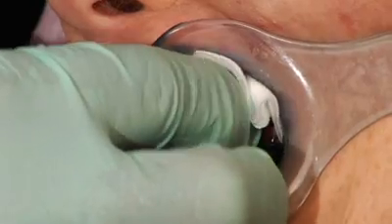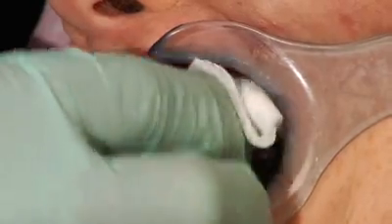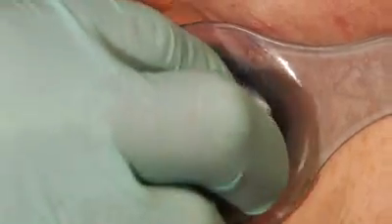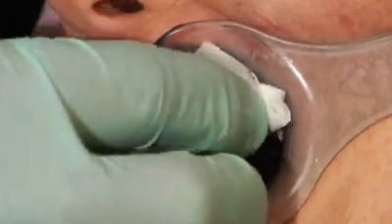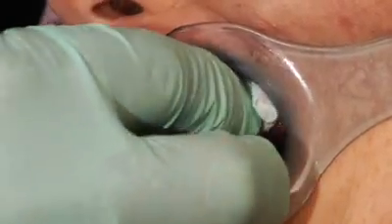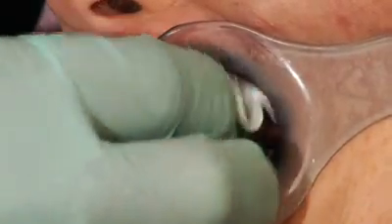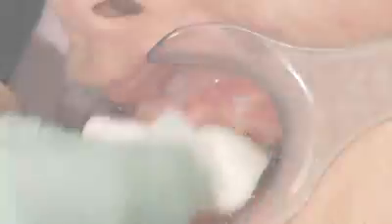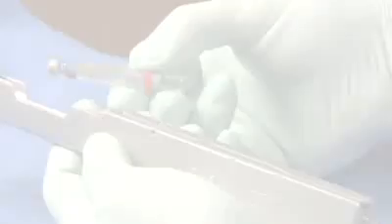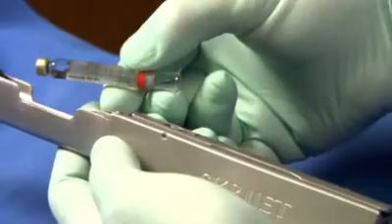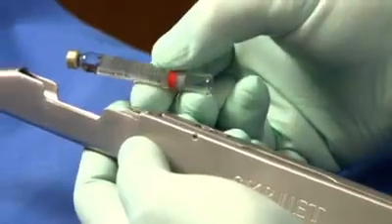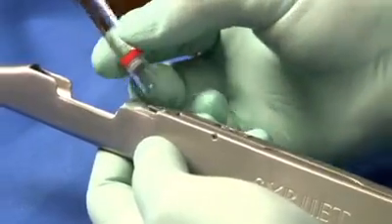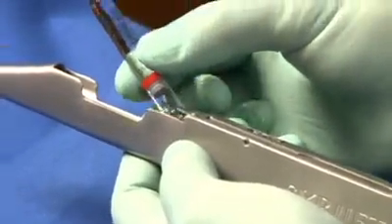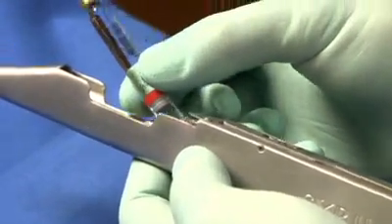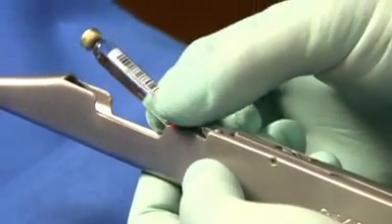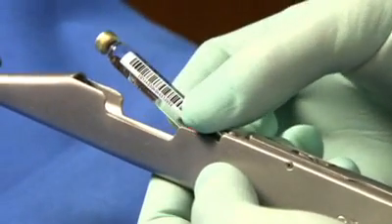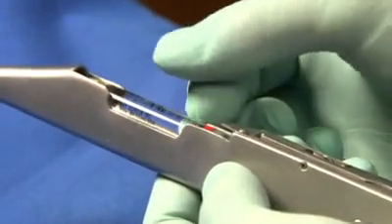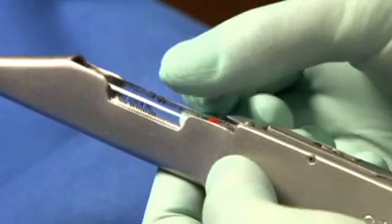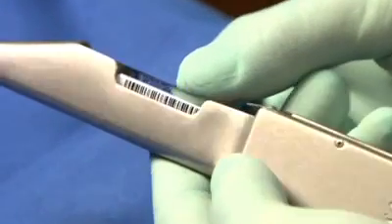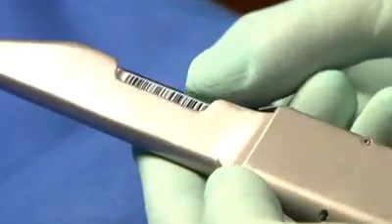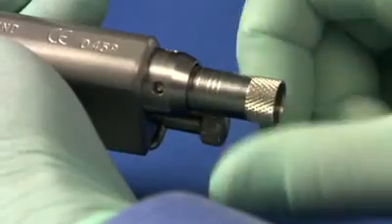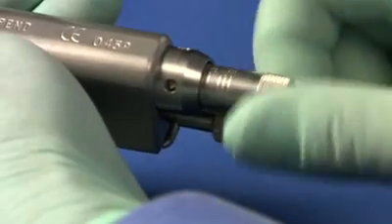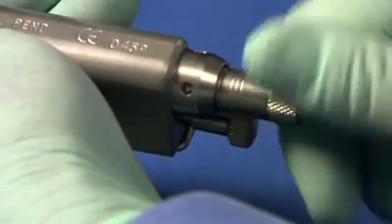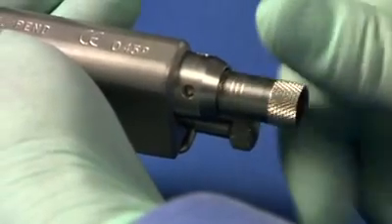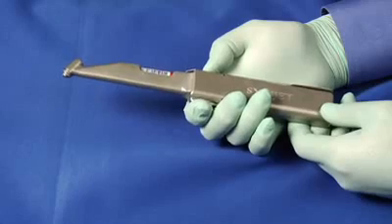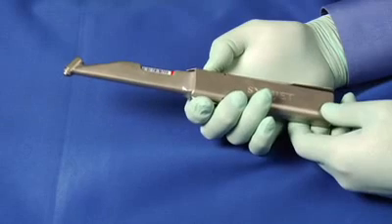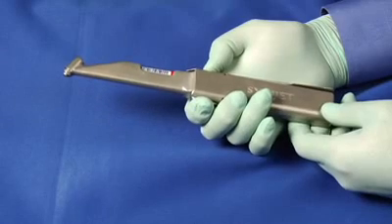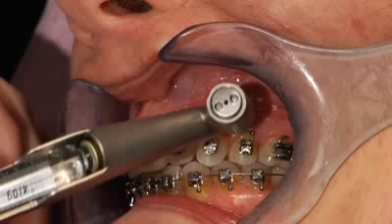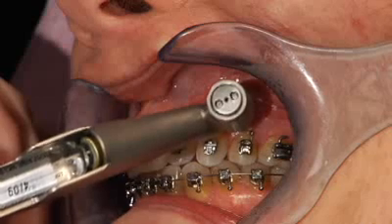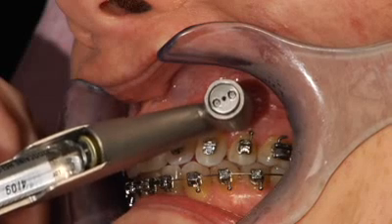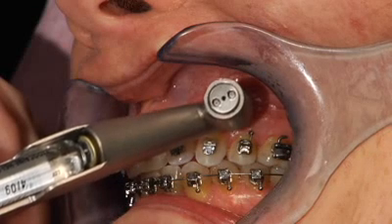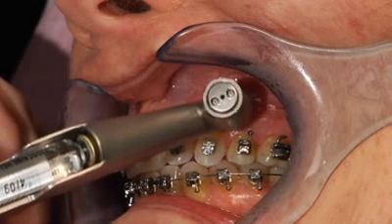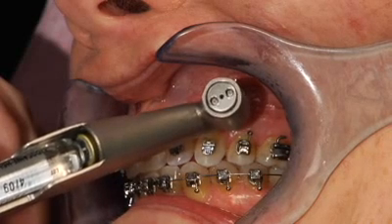Using a needle-less injector like the Syrijet, you can deliver a local anesthetic directly into the tissue. Place the instrument flush against the tissue and administer the injection.